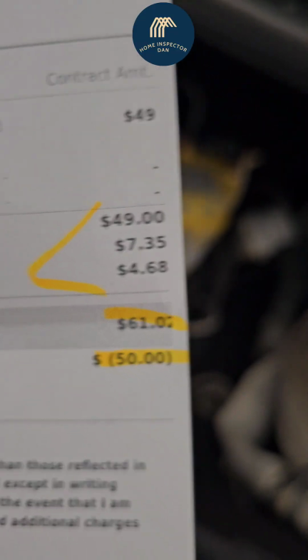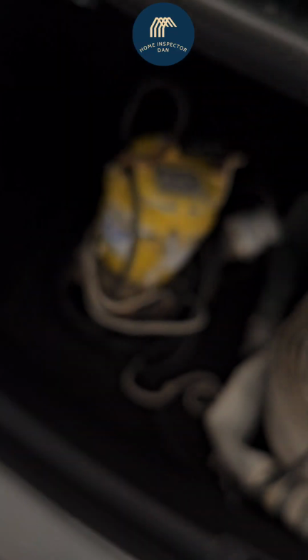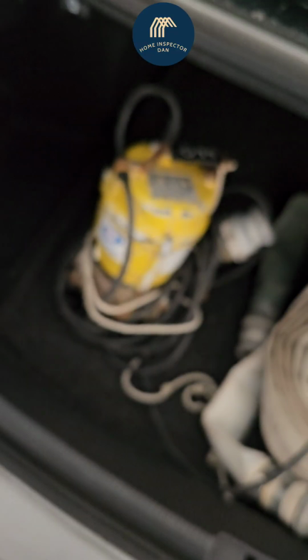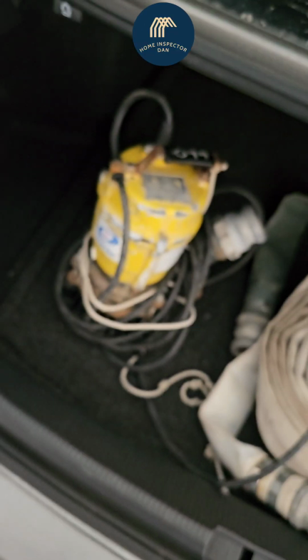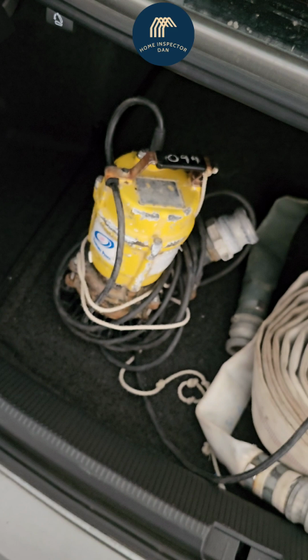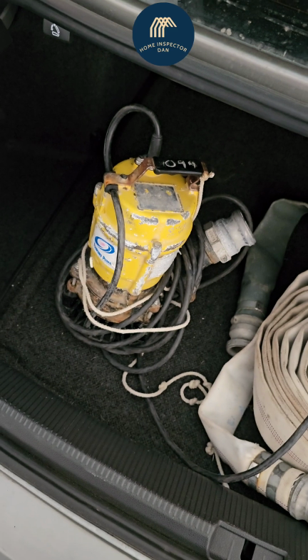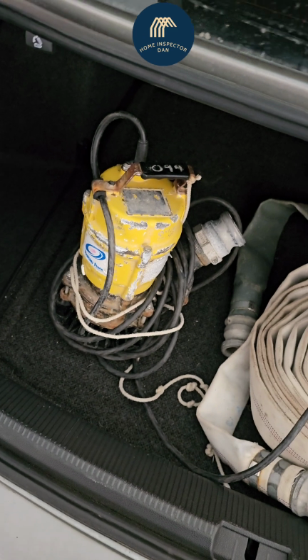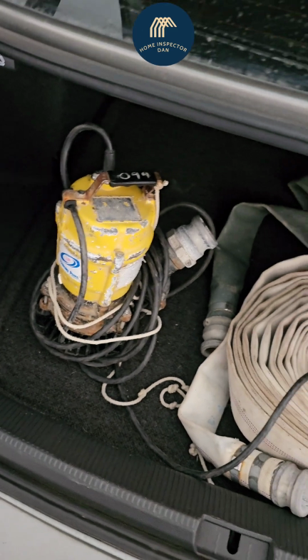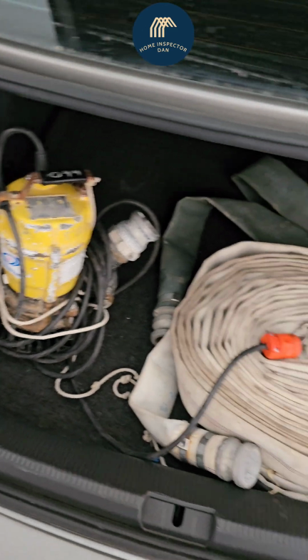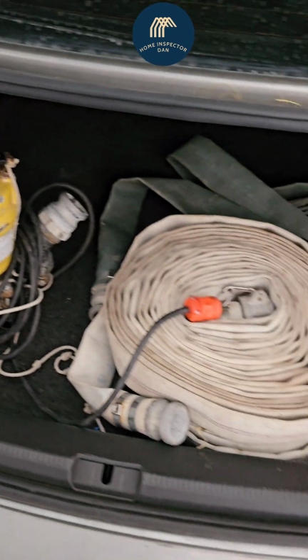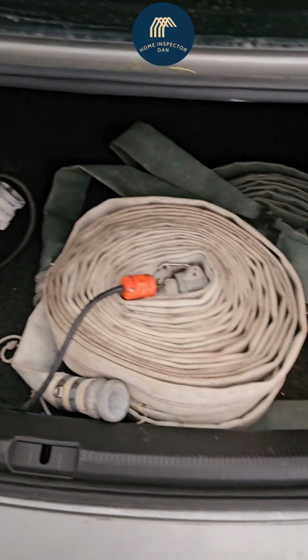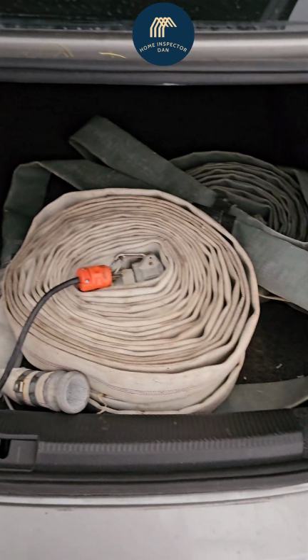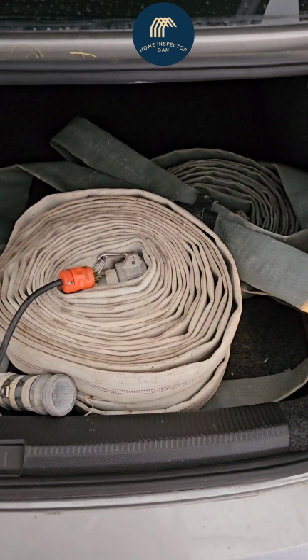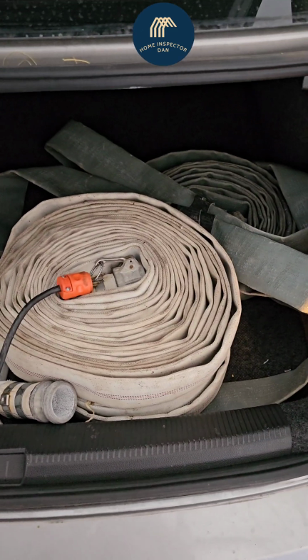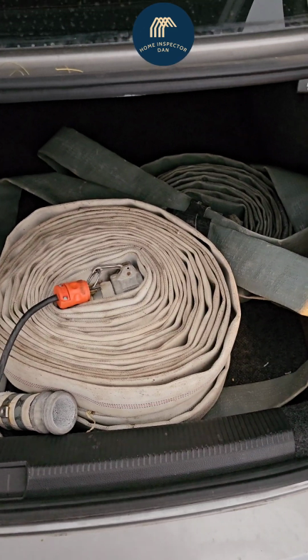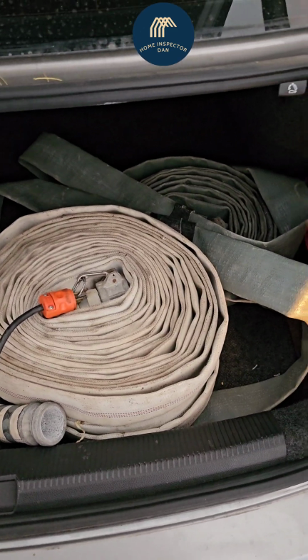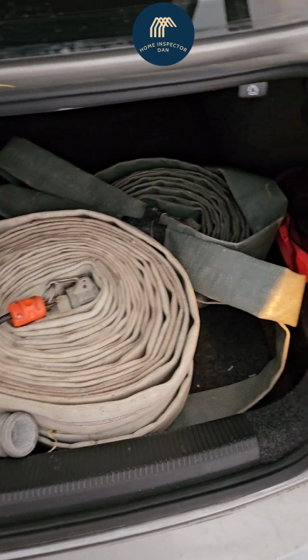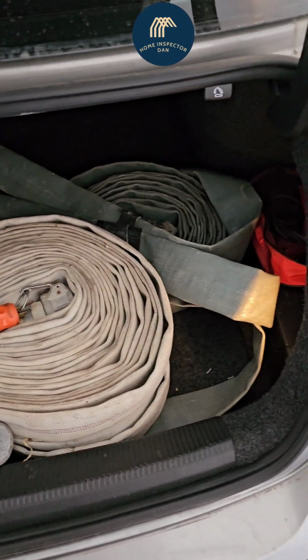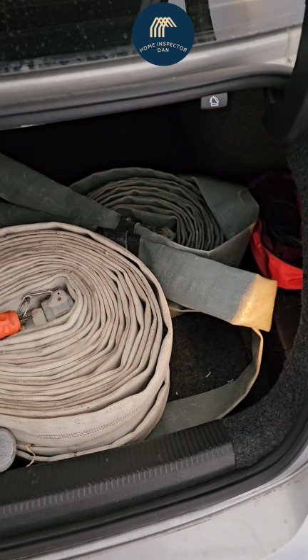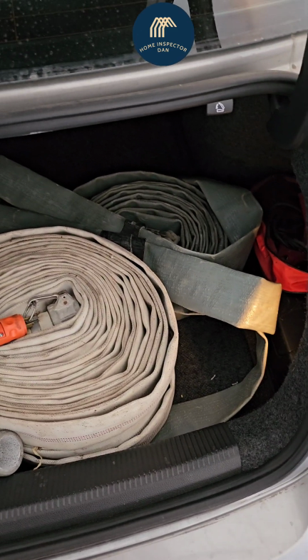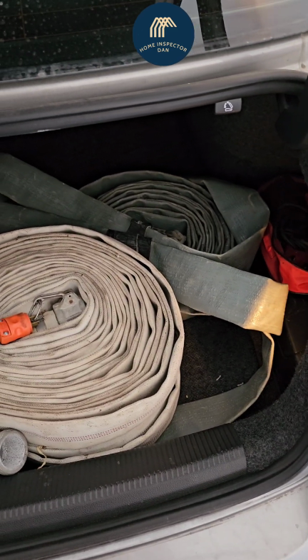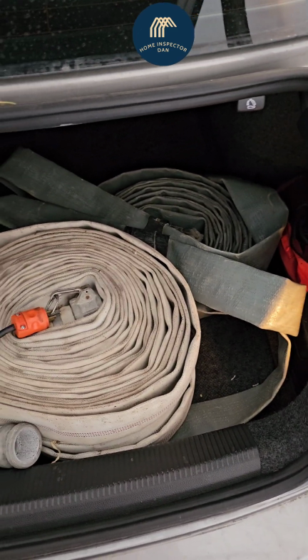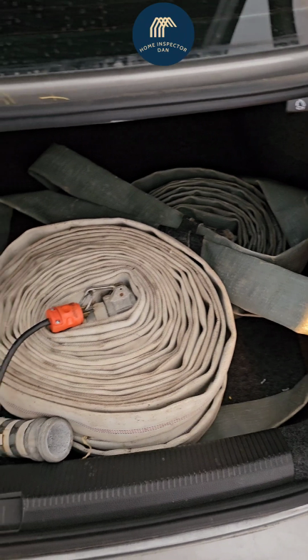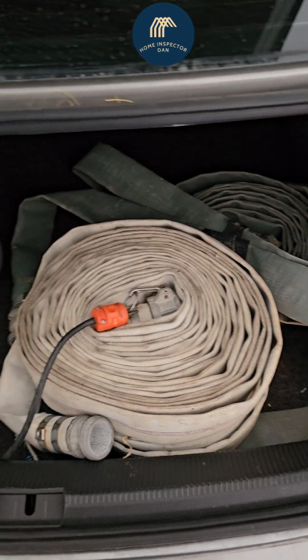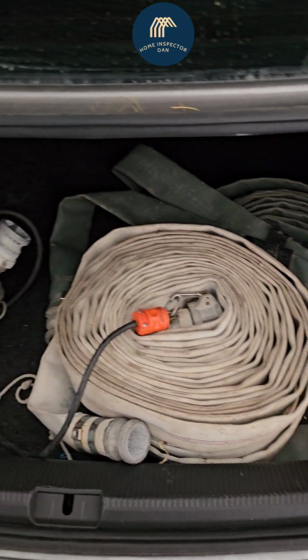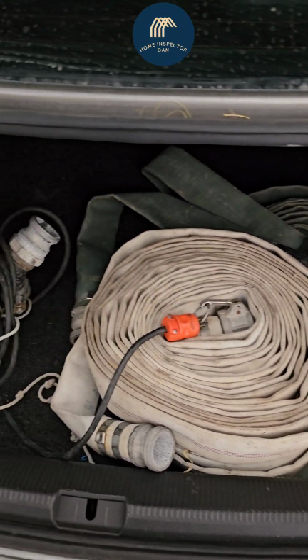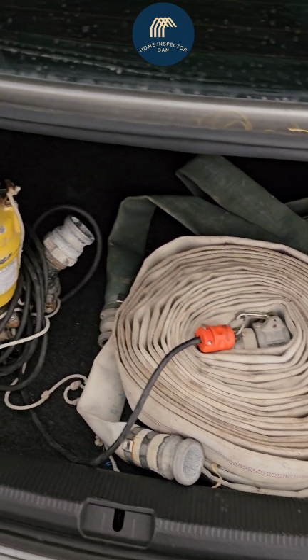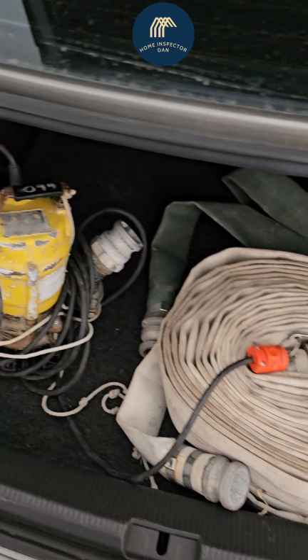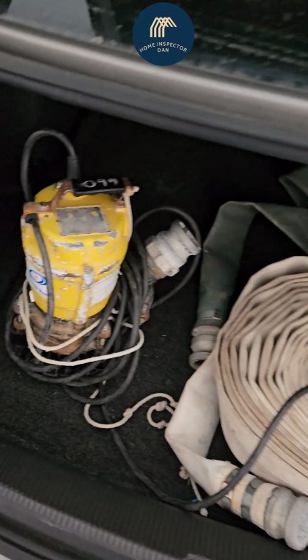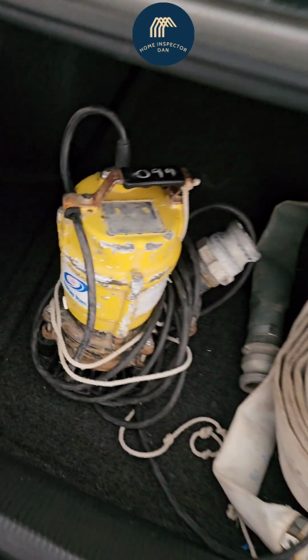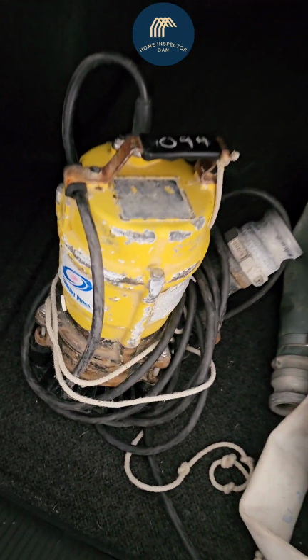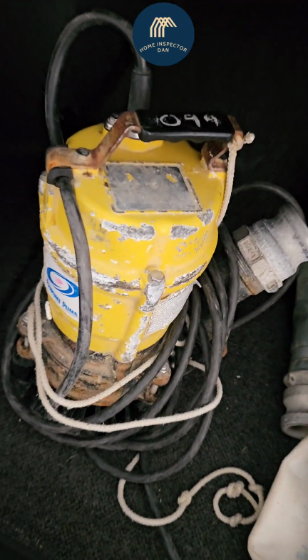We rented this for $50 at Home Depot — a submersible pump with a two-inch hose, 150 feet. Hopefully I can get to my plumbing cleanouts with this; we'll see.